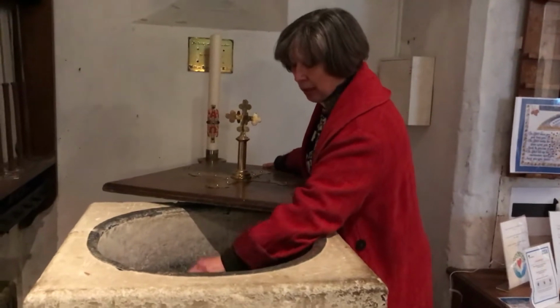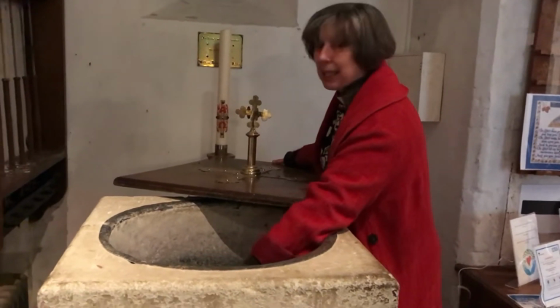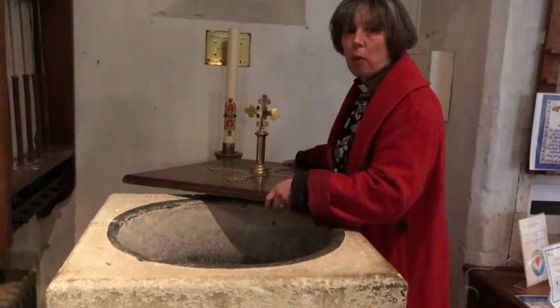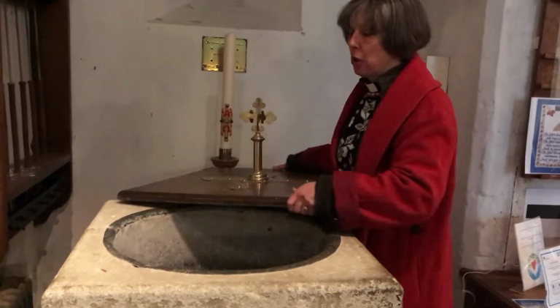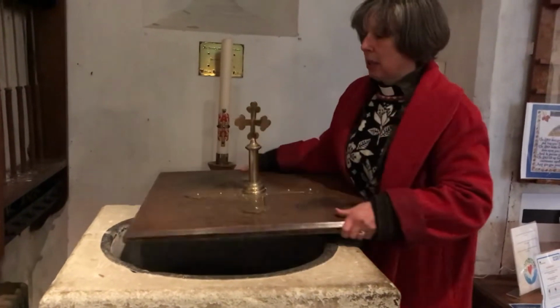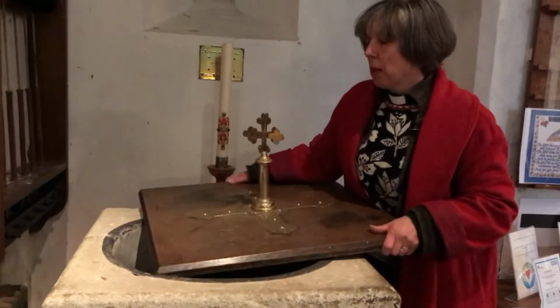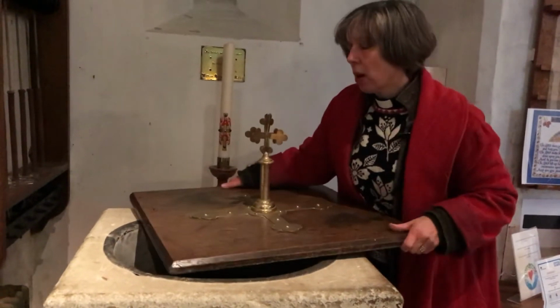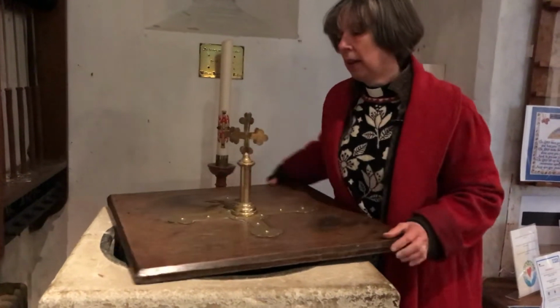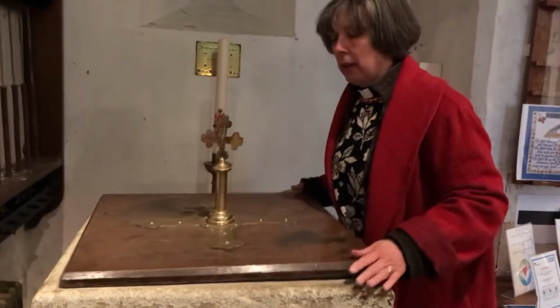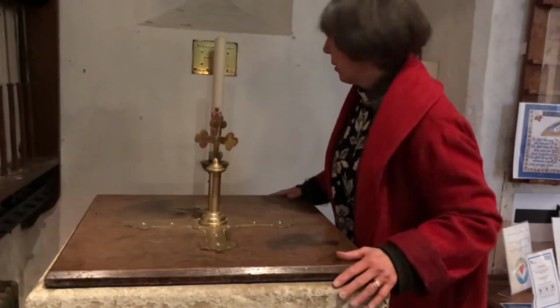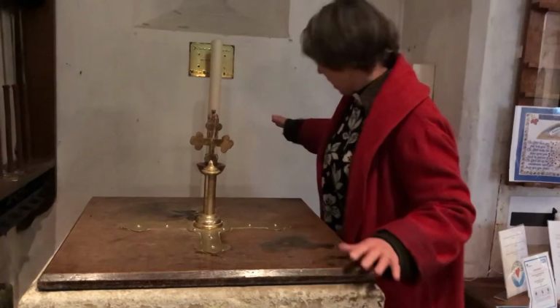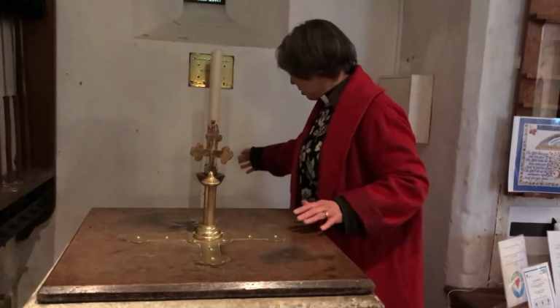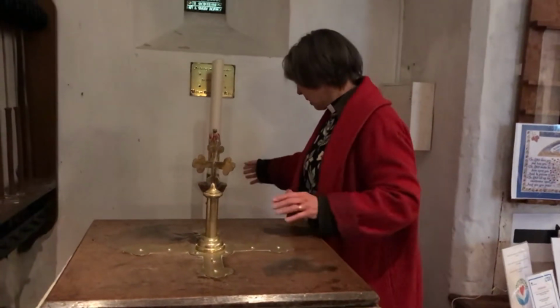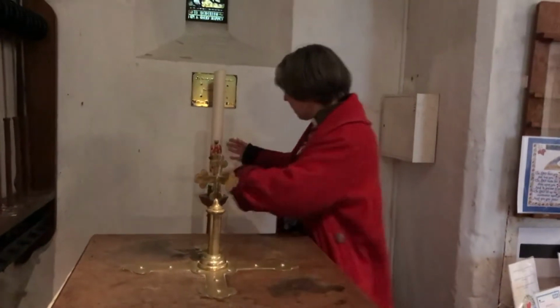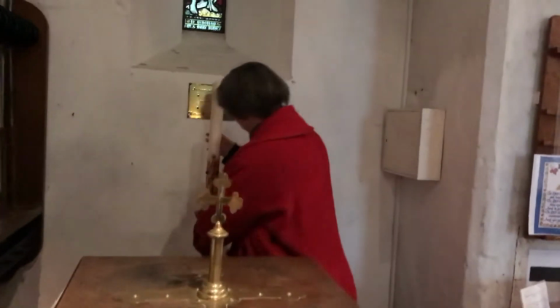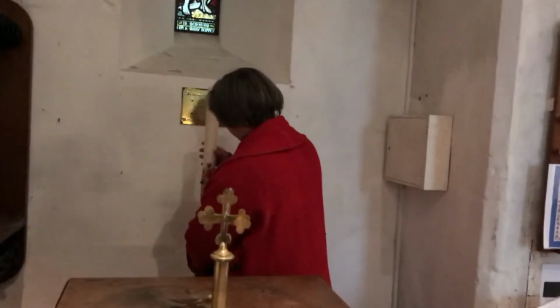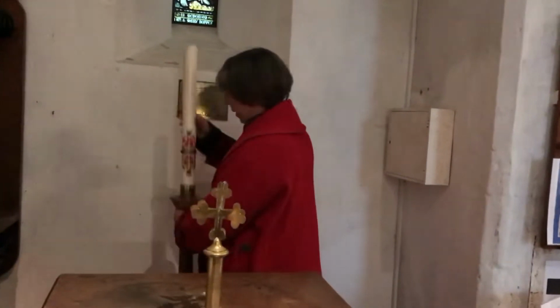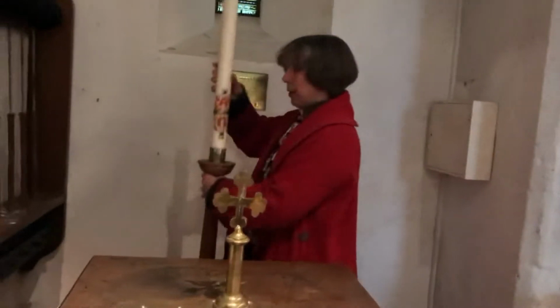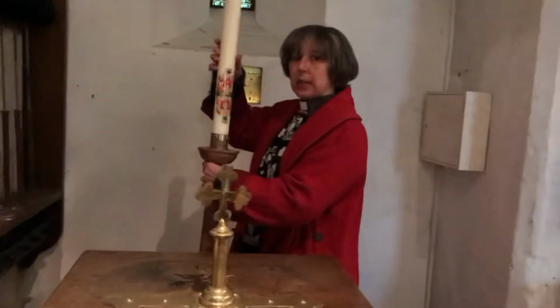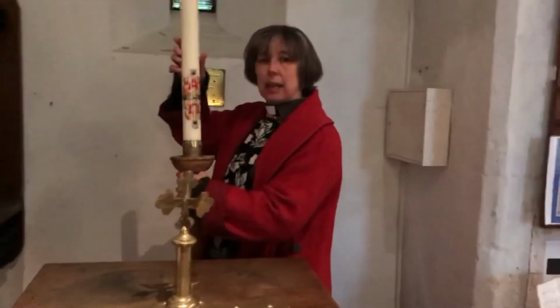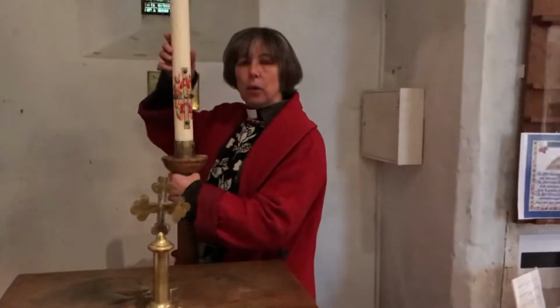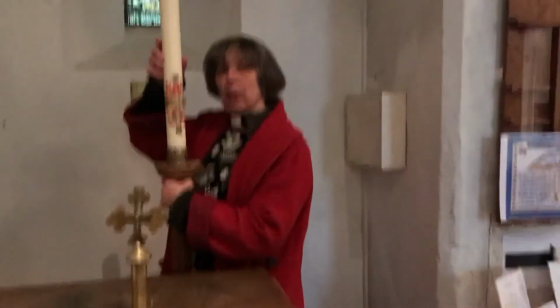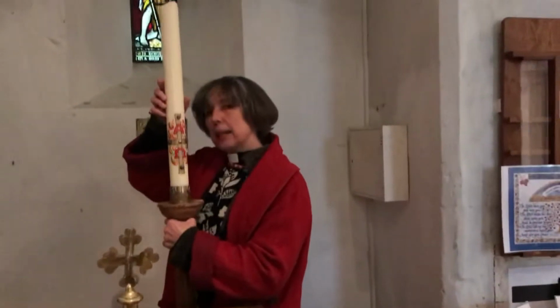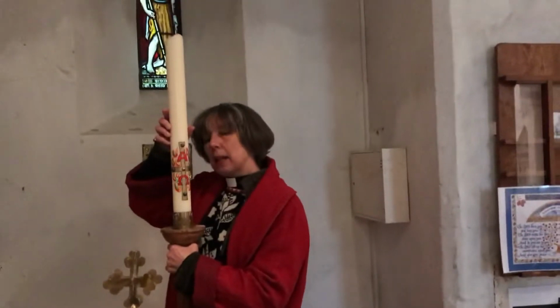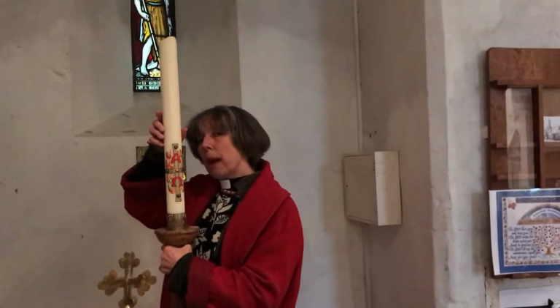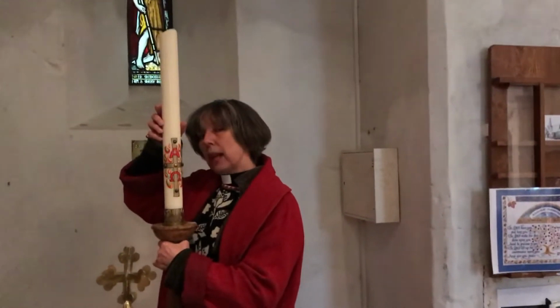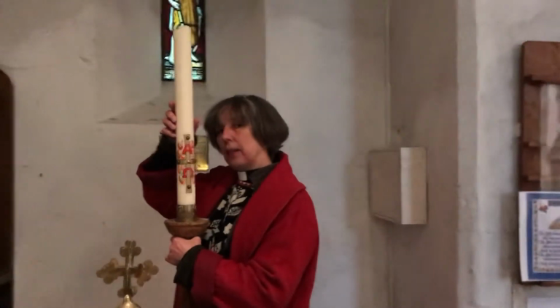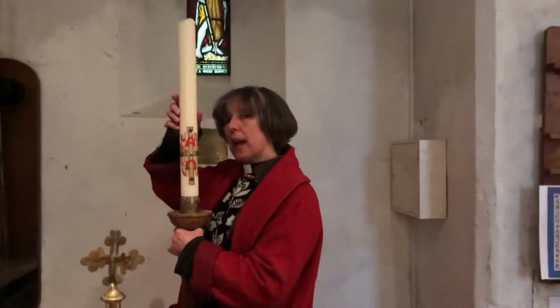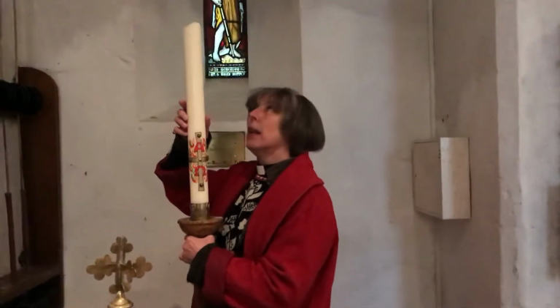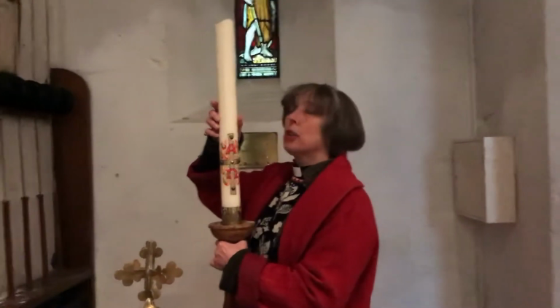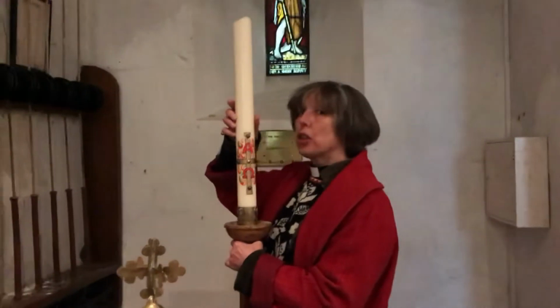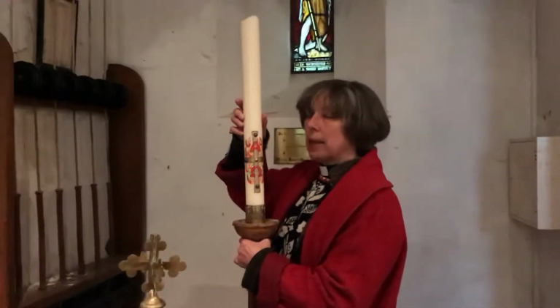The font has a lid on when we're not using it. So I'm going to put the lid back on so that behind it you can see the candle. This candle is called the Easter candle or the Paschal candle, and it stands in the church until Wednesday.